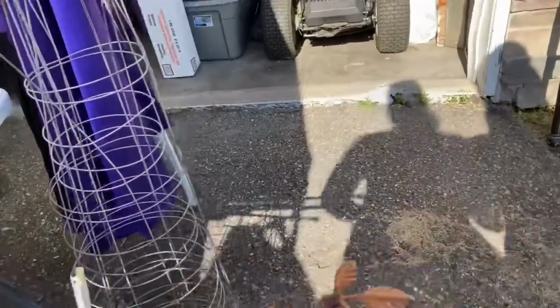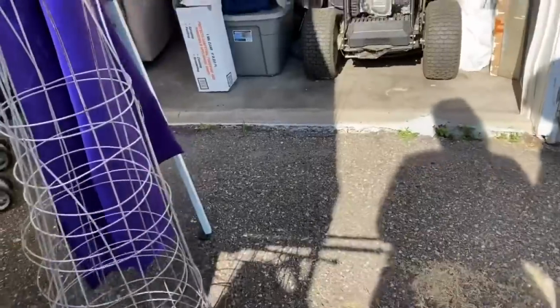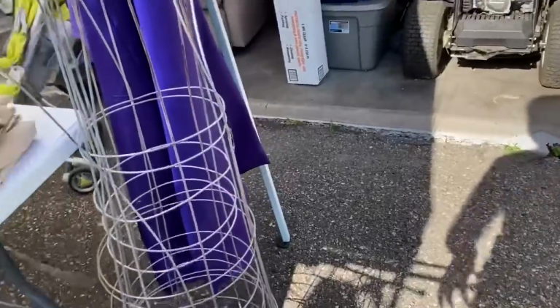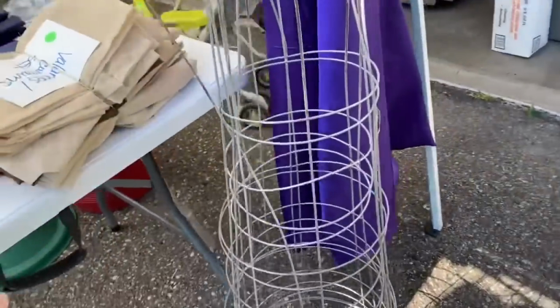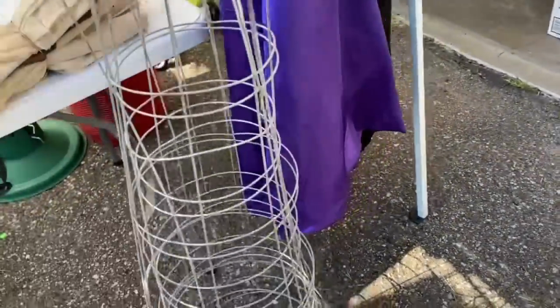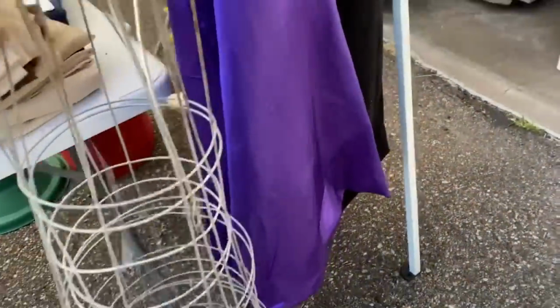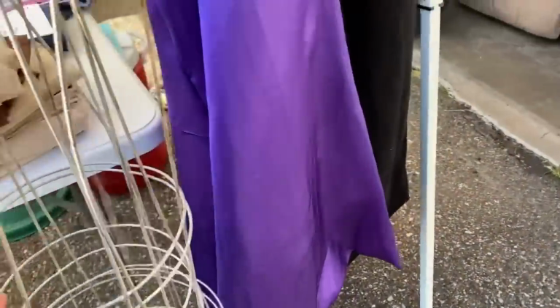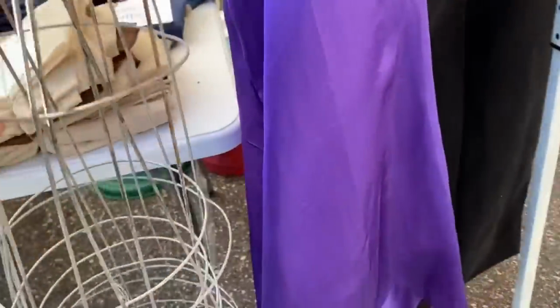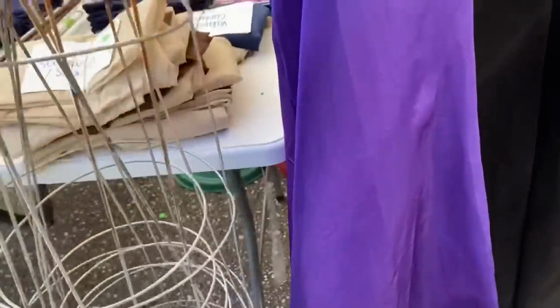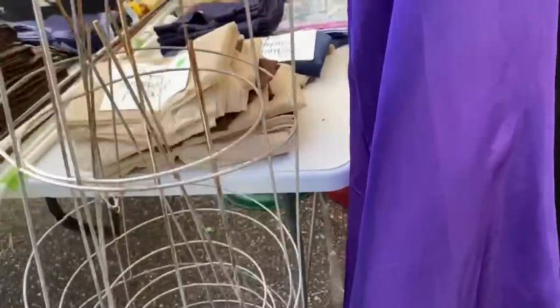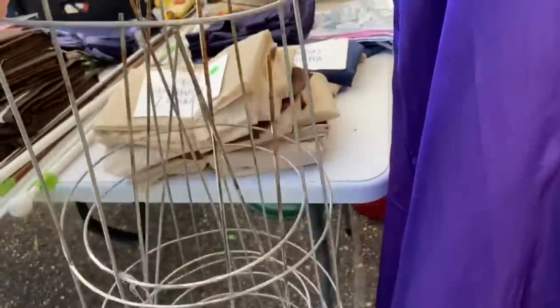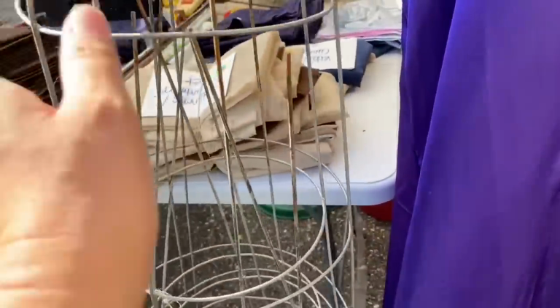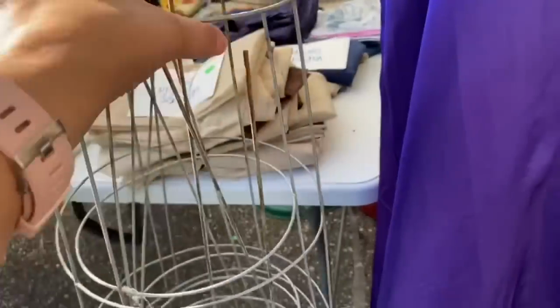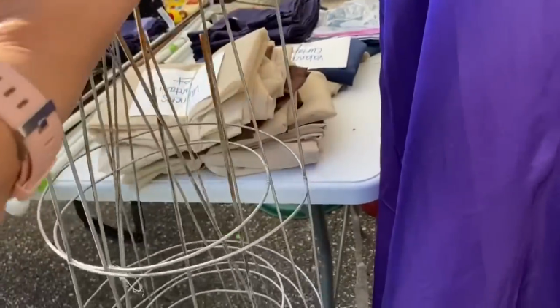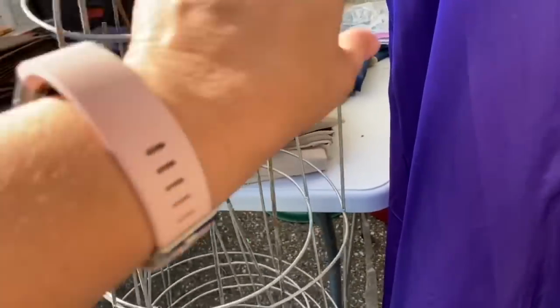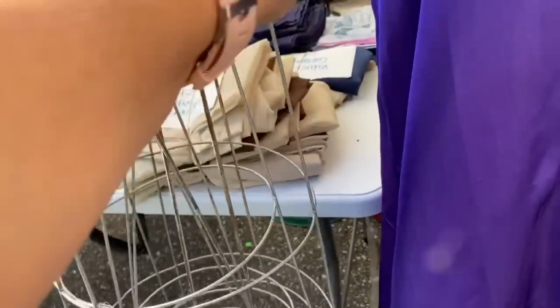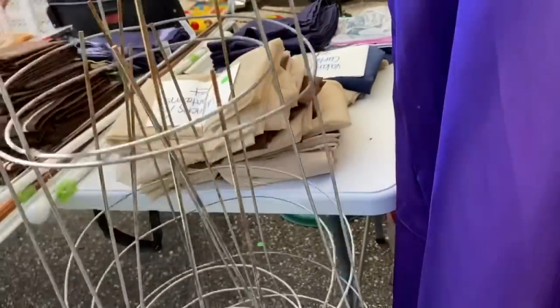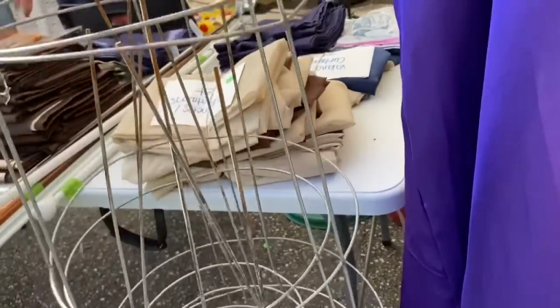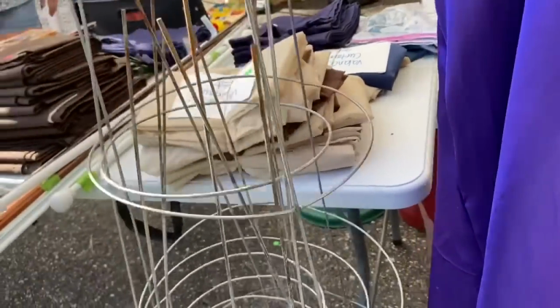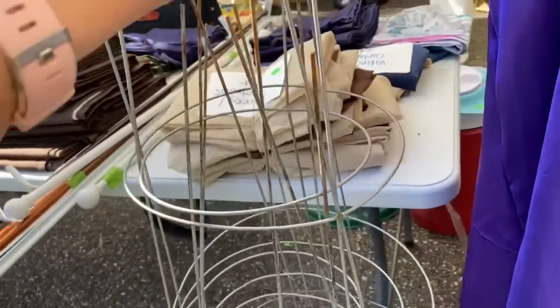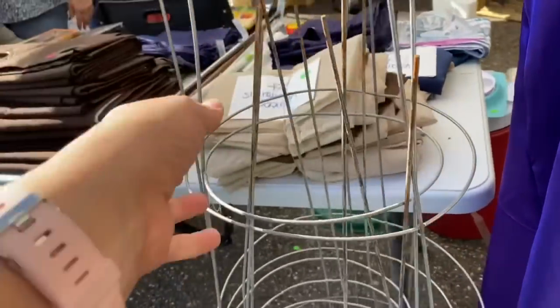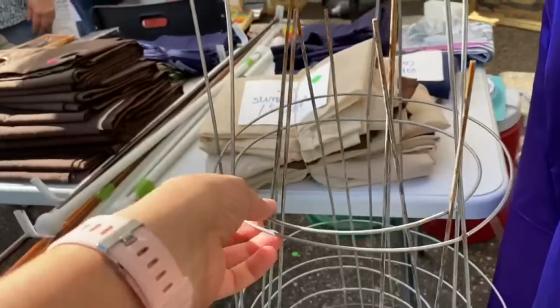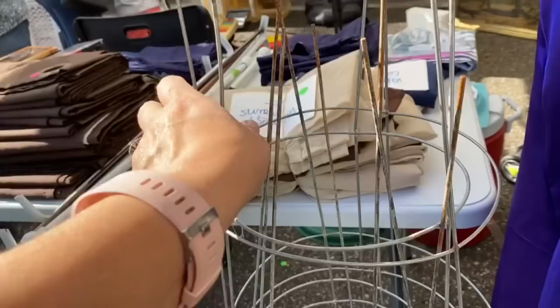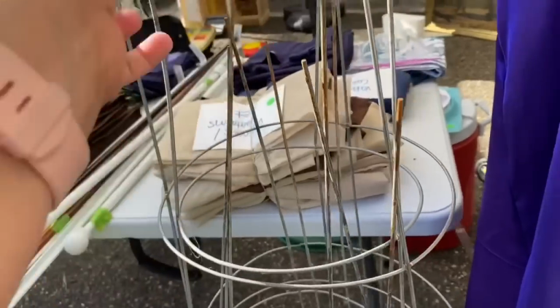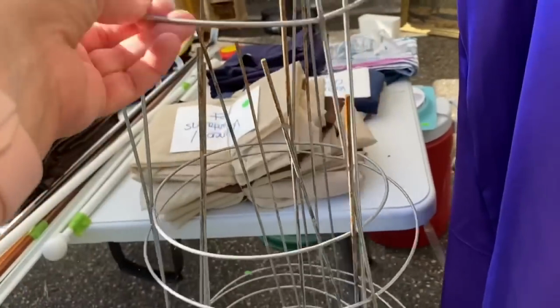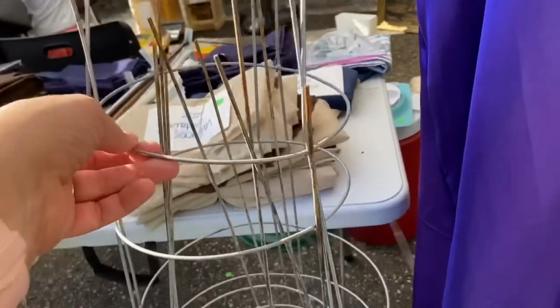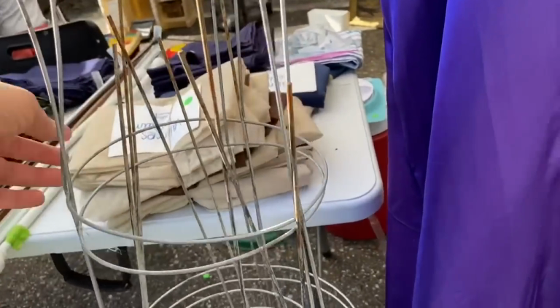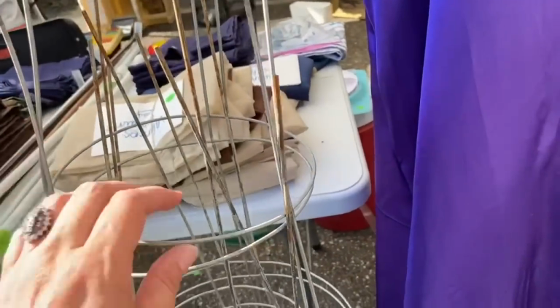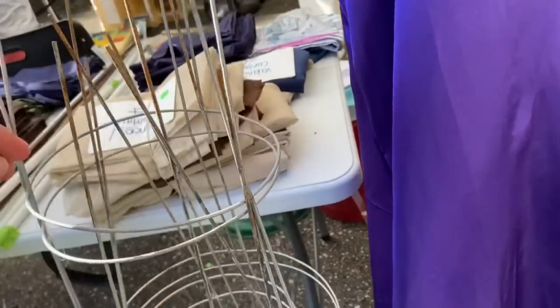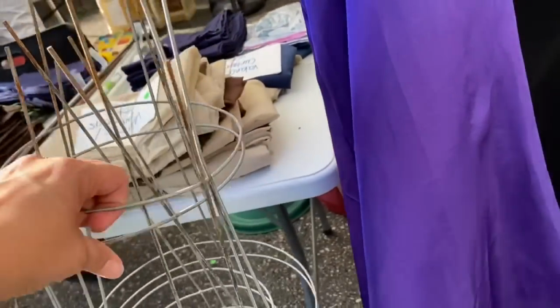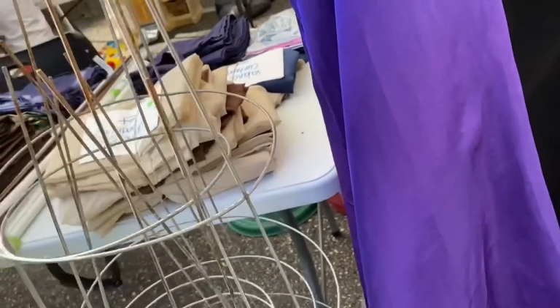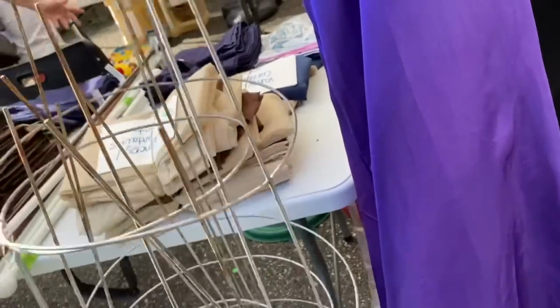Oh, I do need a tomato cage. Can I get this one? We're out, huh? We don't have any. No — do we get rid of them? I got rid of mine because they're brand new. How much are your tomato cages? Ten cents.